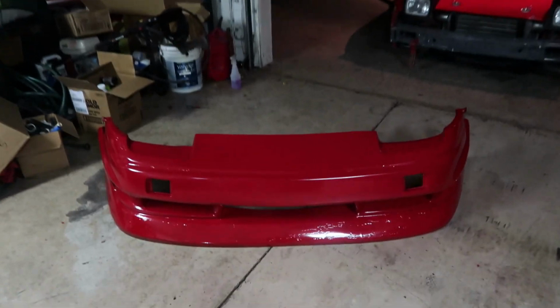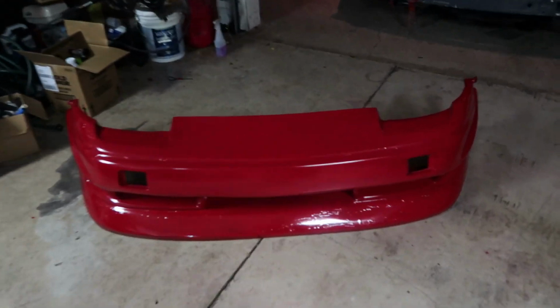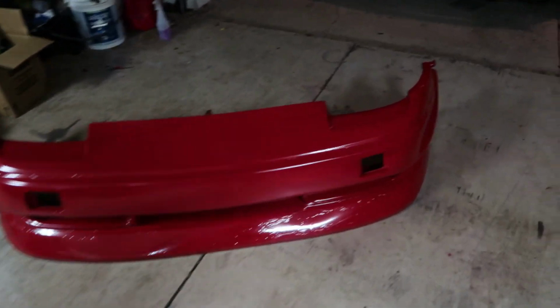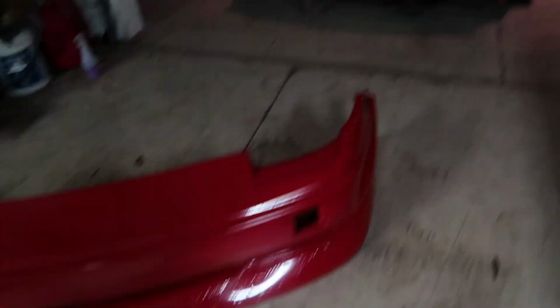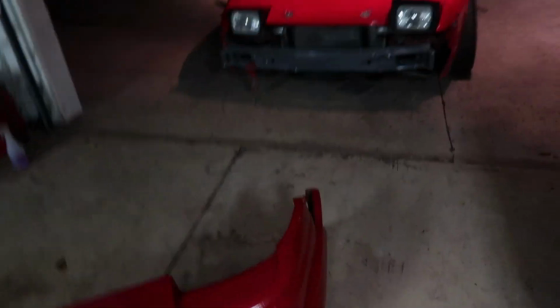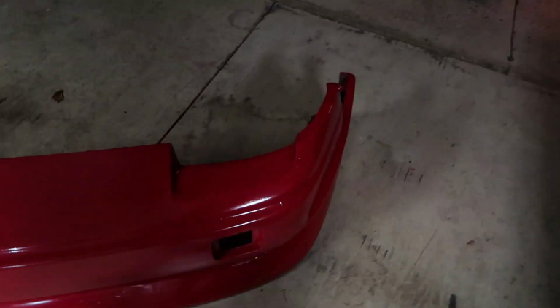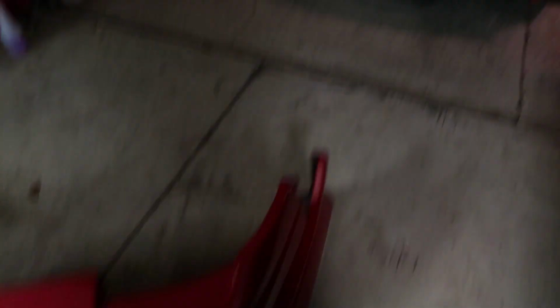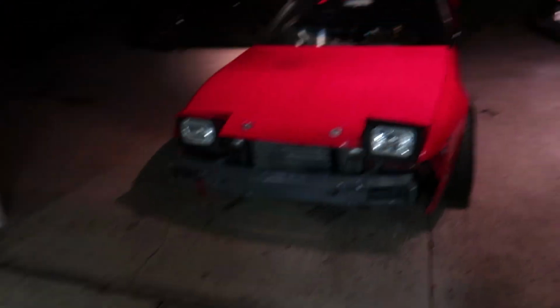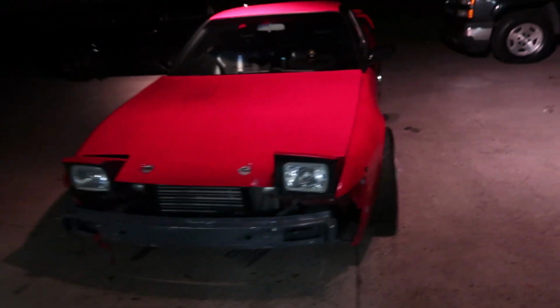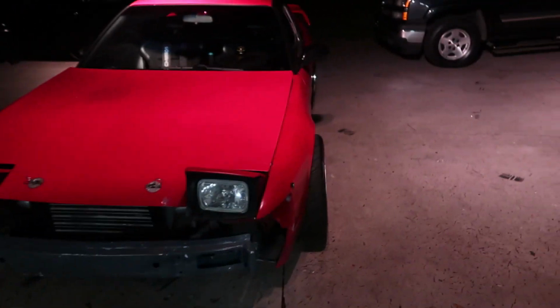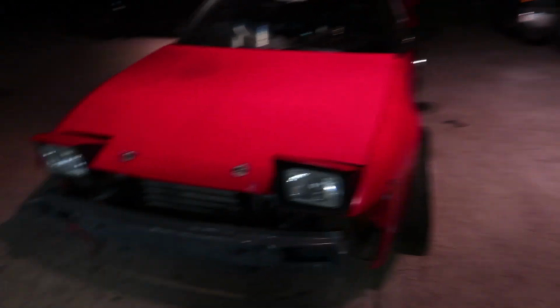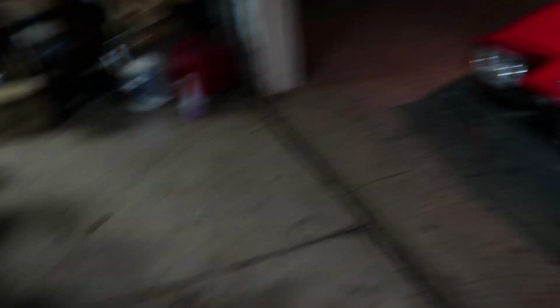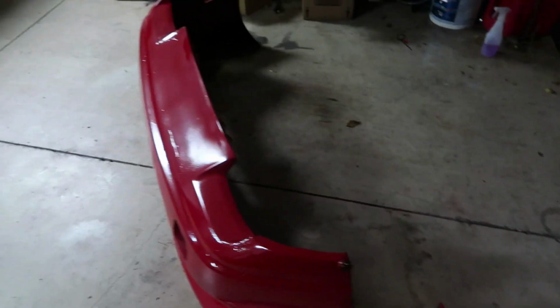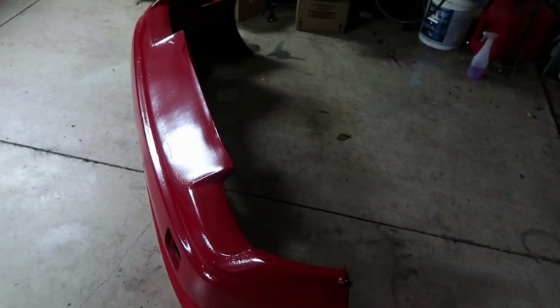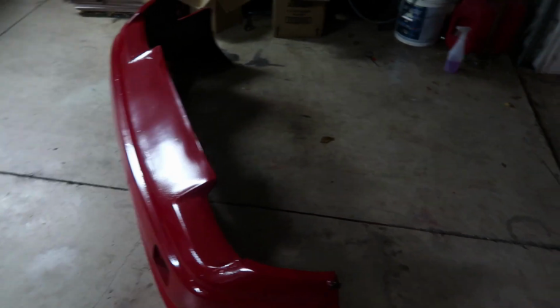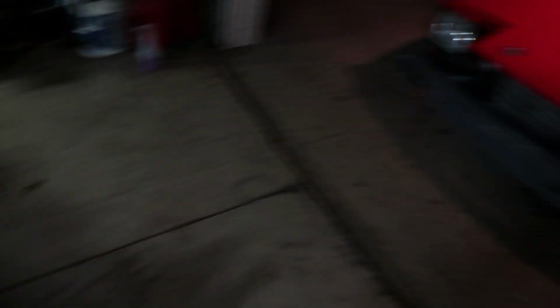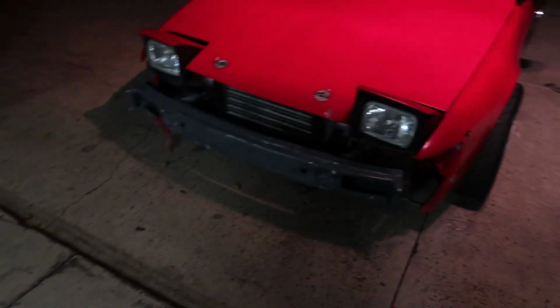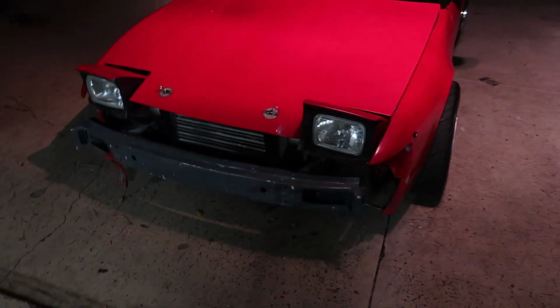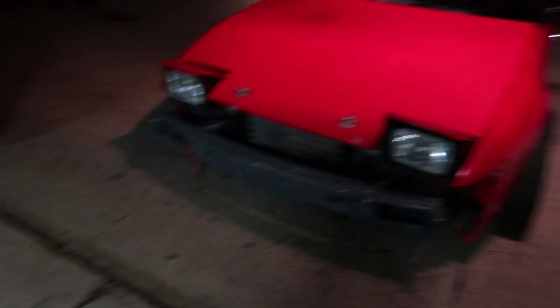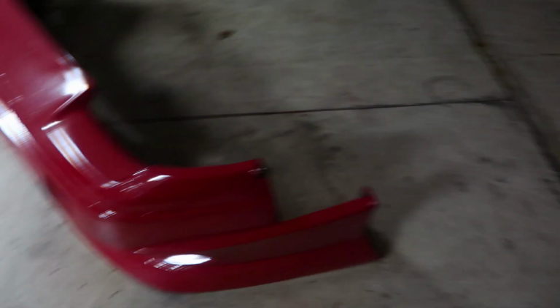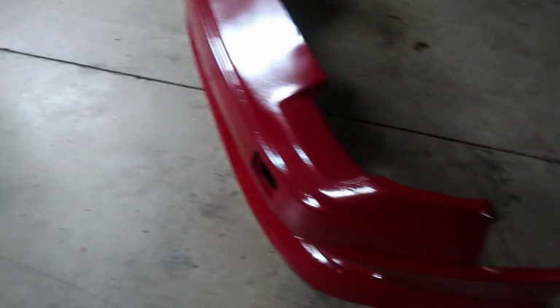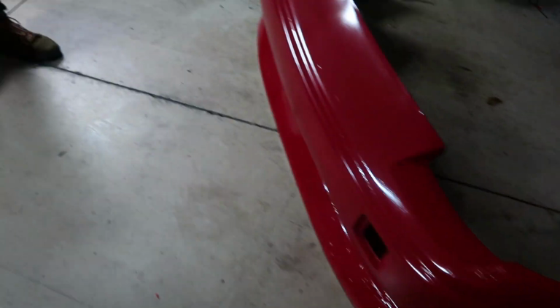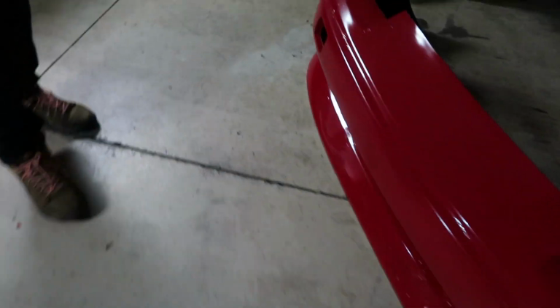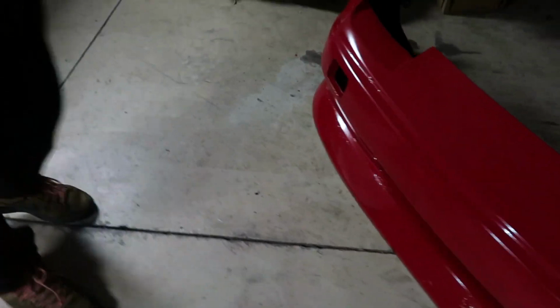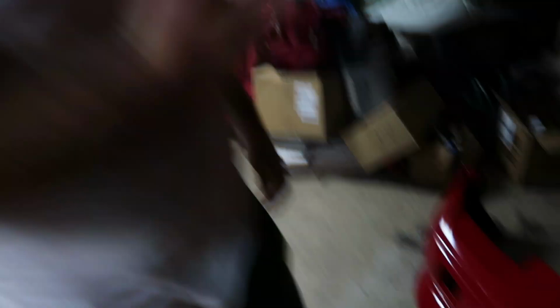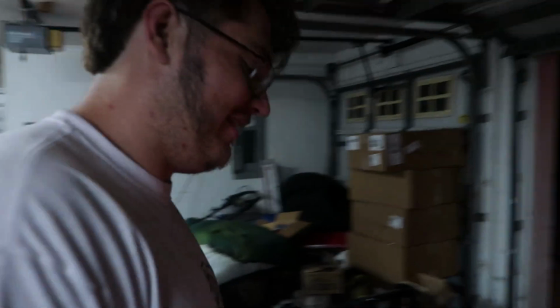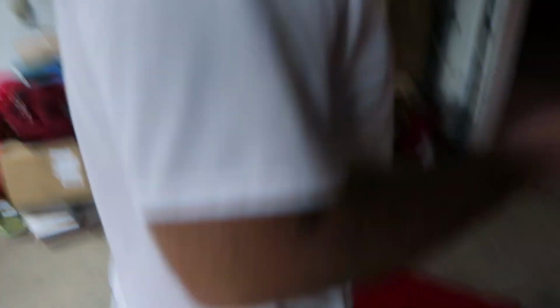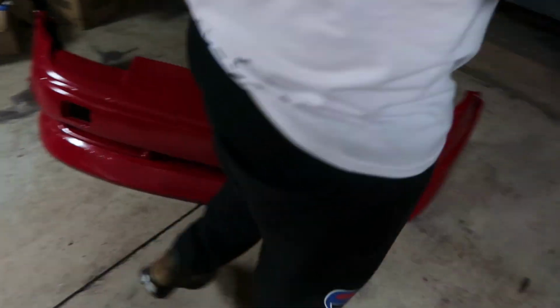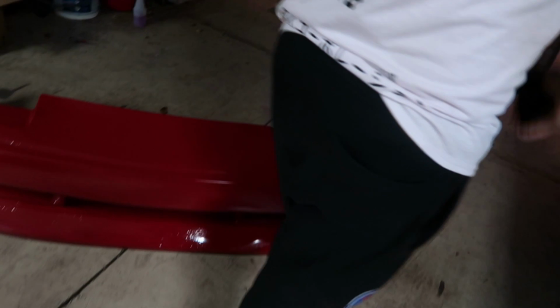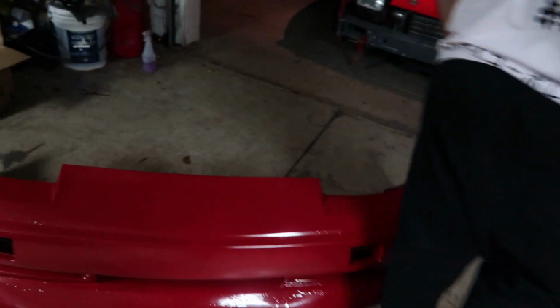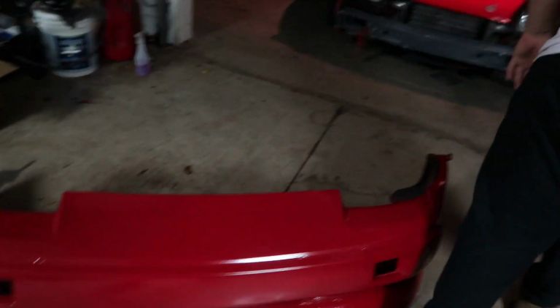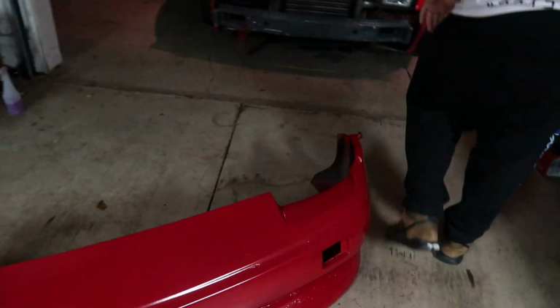Bumper is repainted — kind of. The car is red, but there might be a different shade of red now. Dang nabbit. It's okay, I'll figure it out.